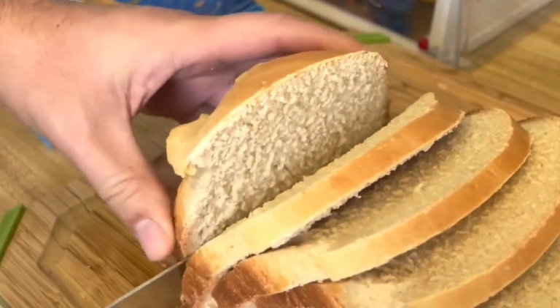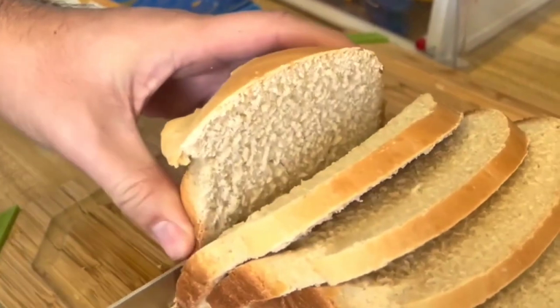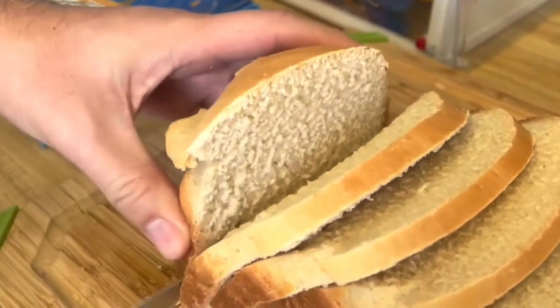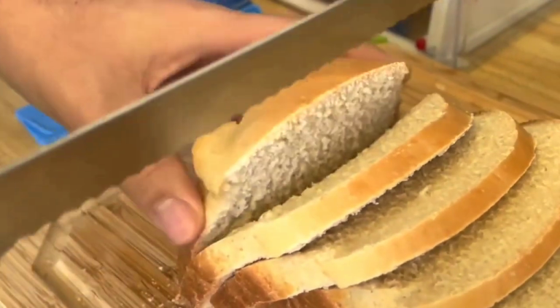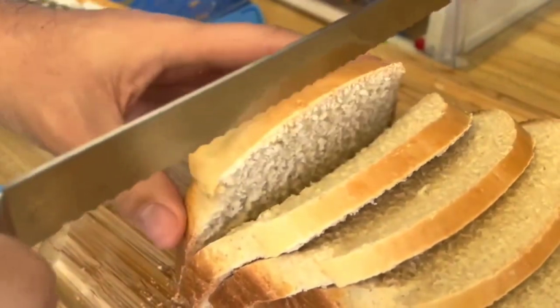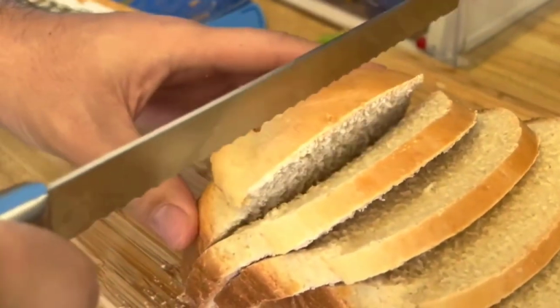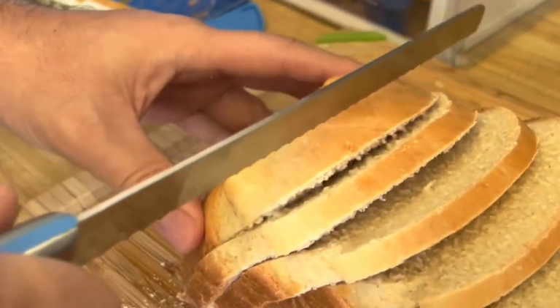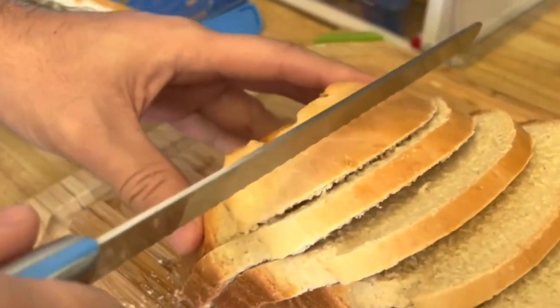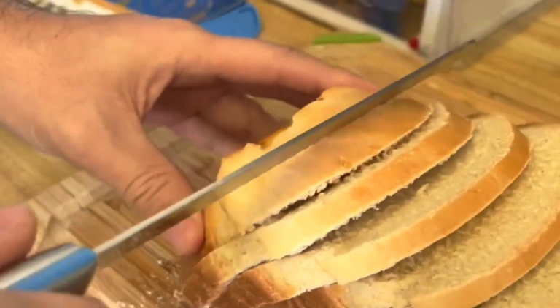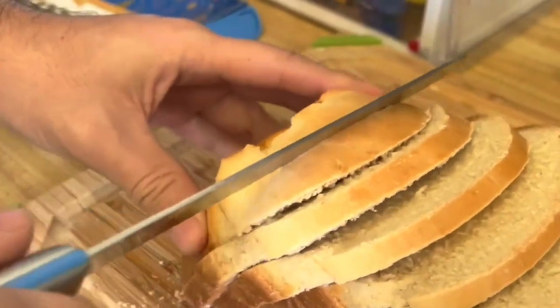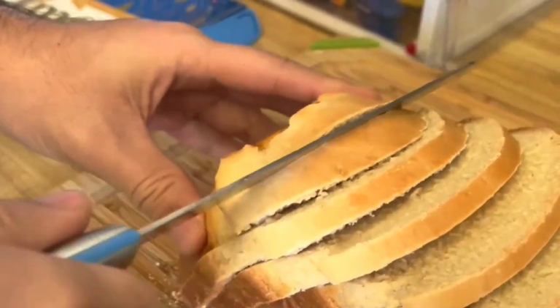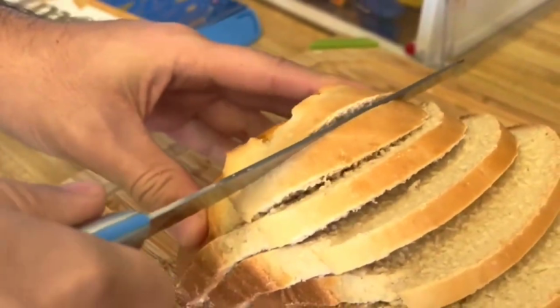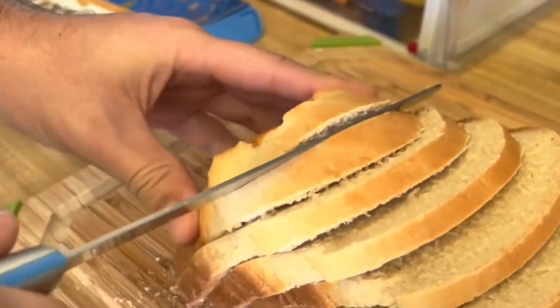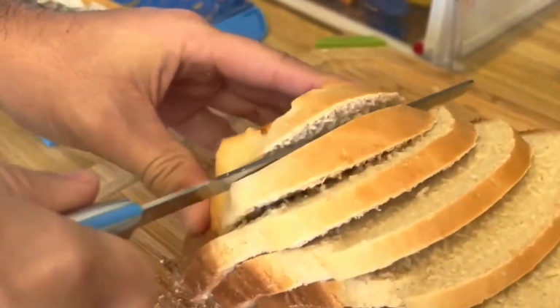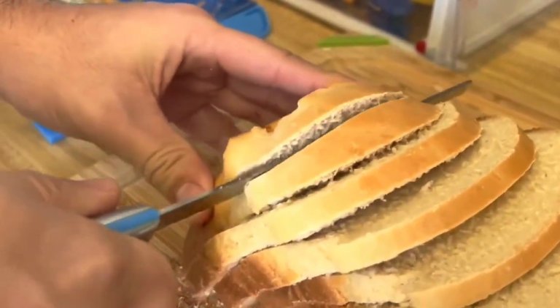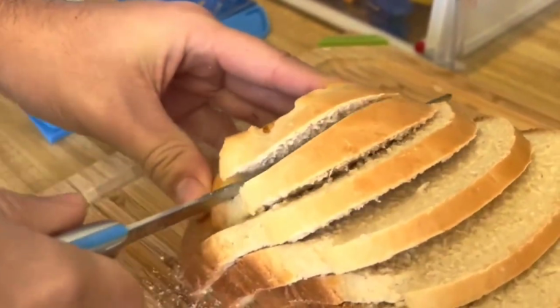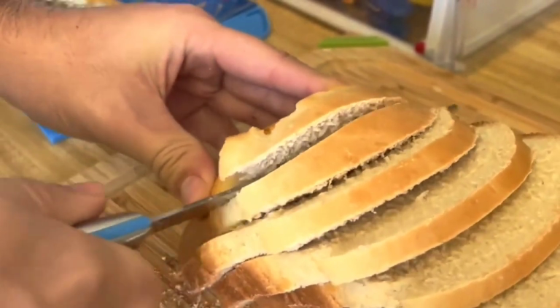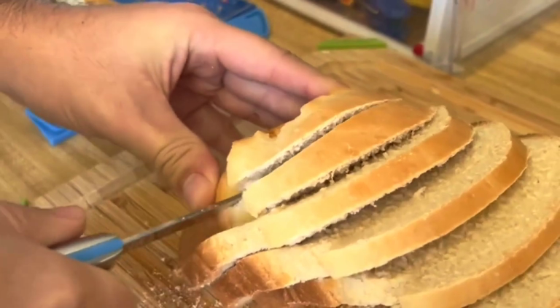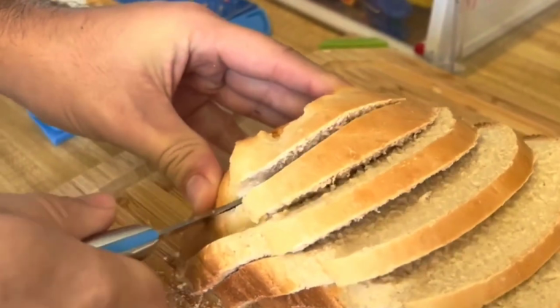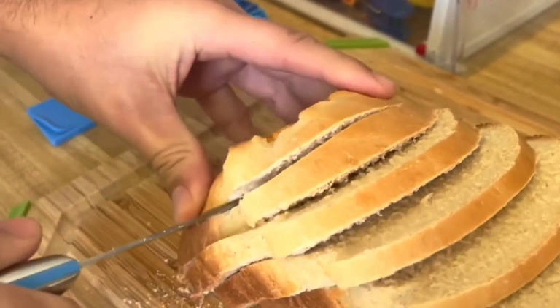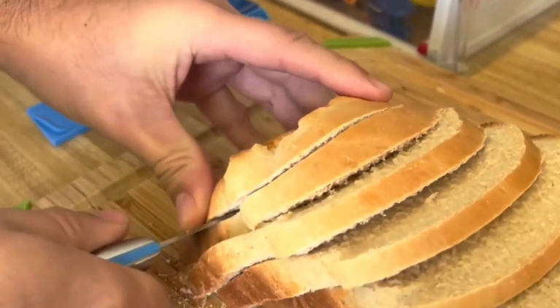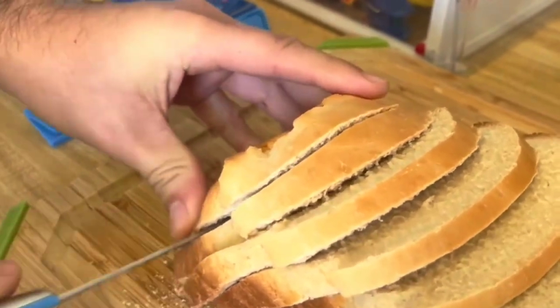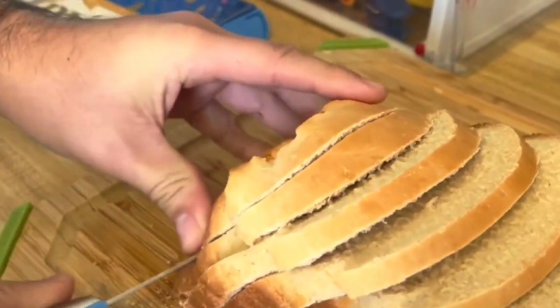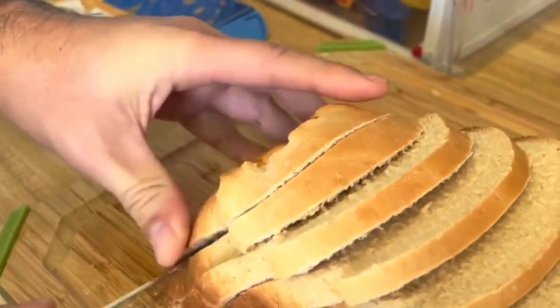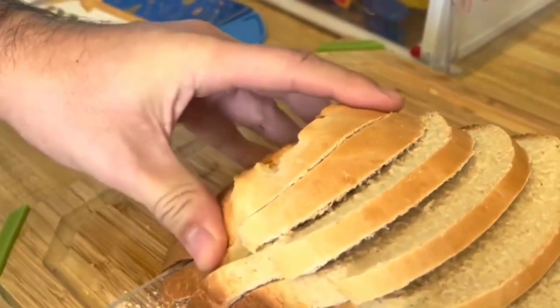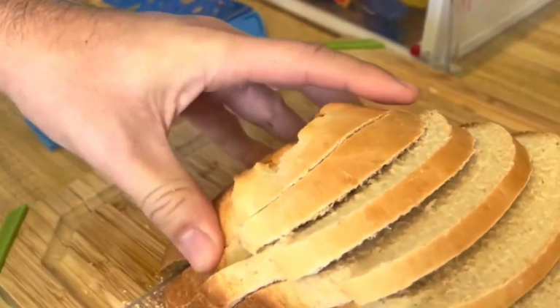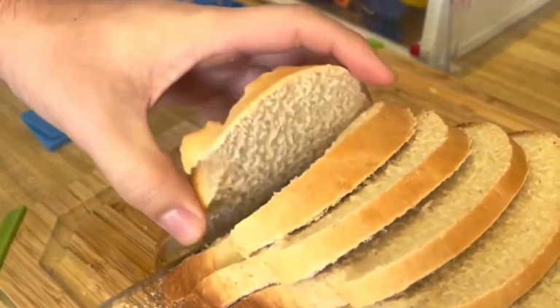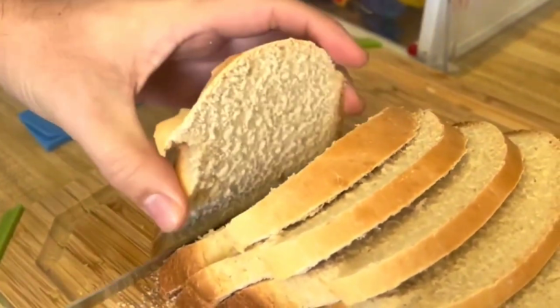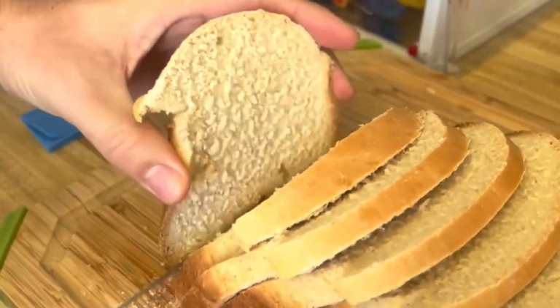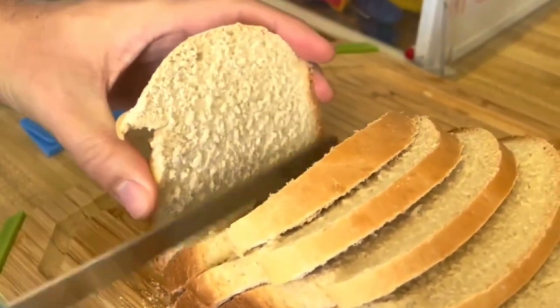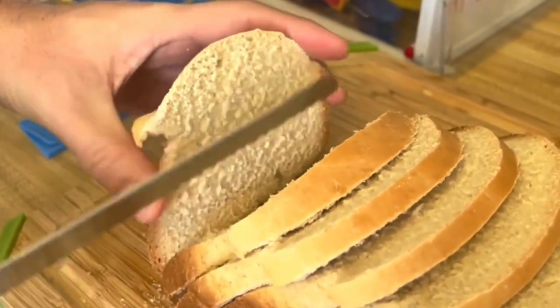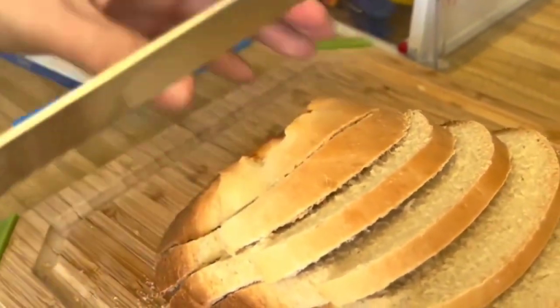One potential drawback of this bread maker is that it doesn't come with a recipe book. However, there are many bread recipes available online that you can easily follow and adapt to your preferences.